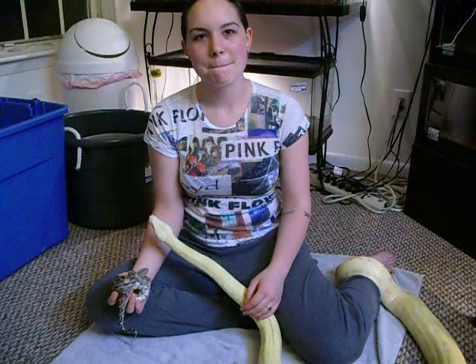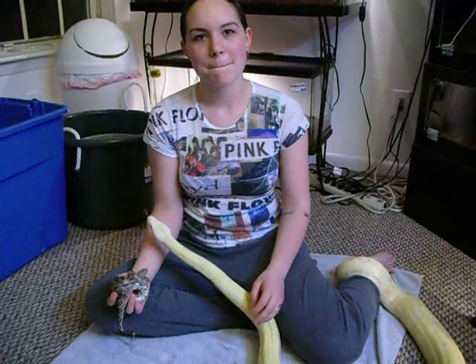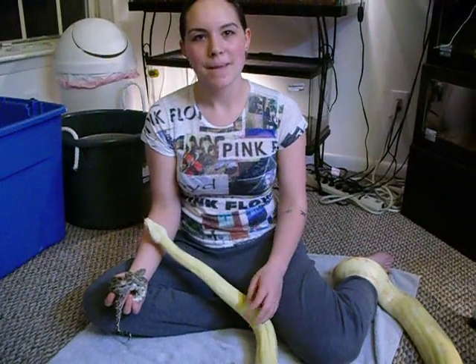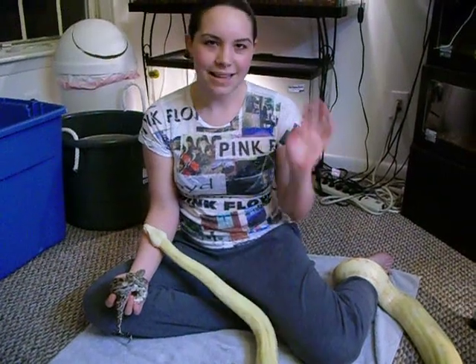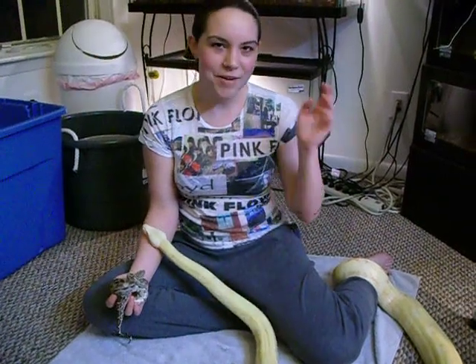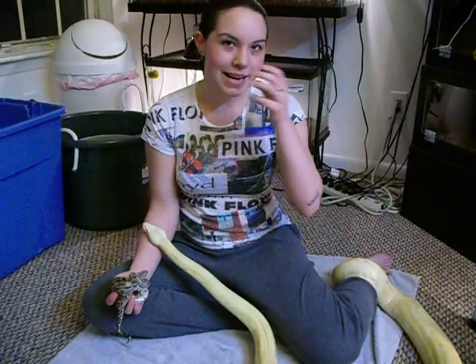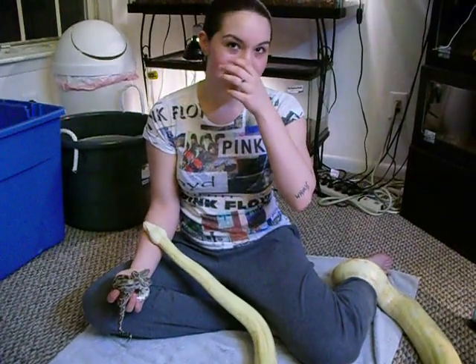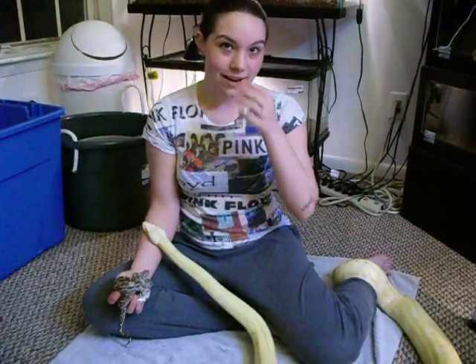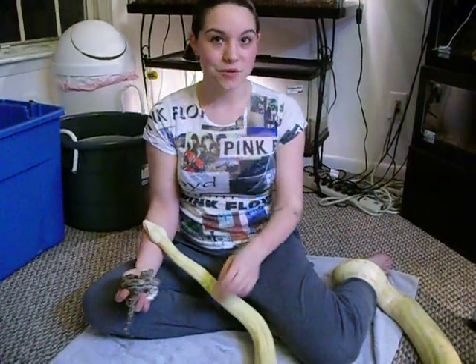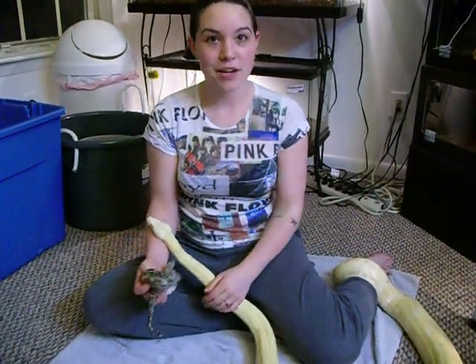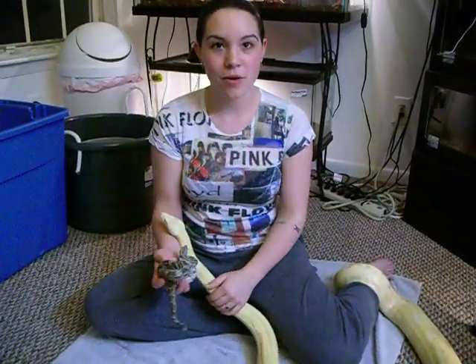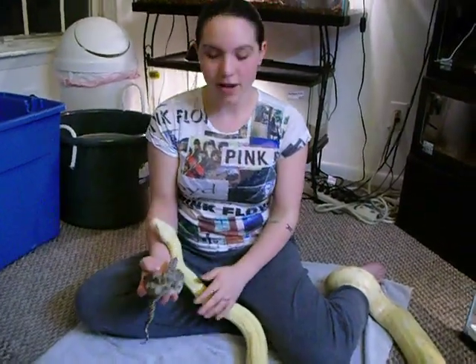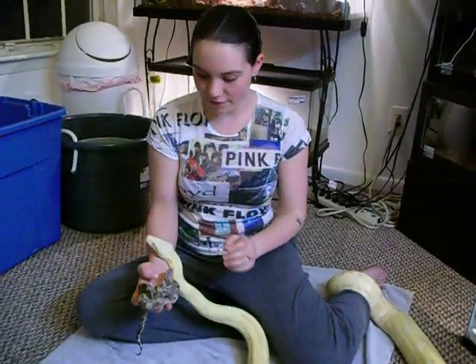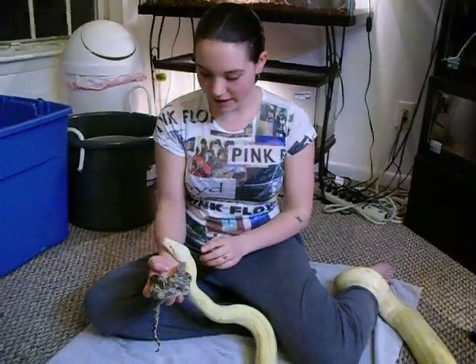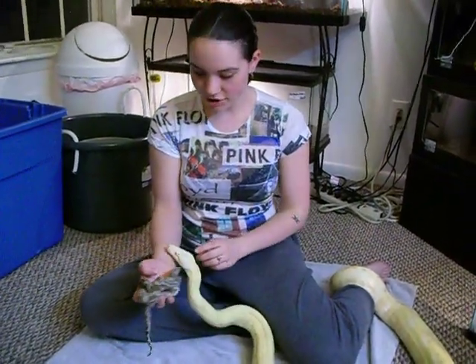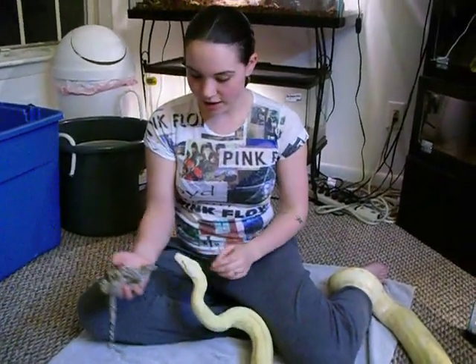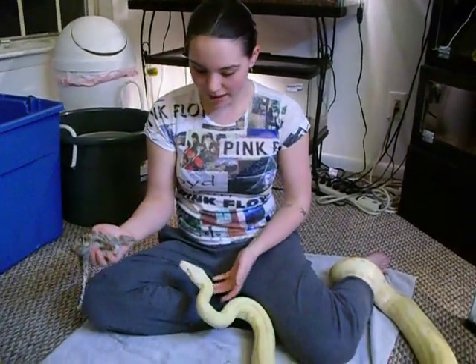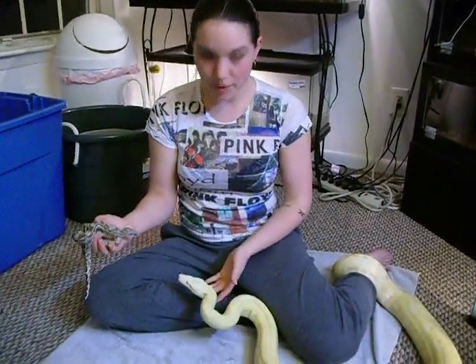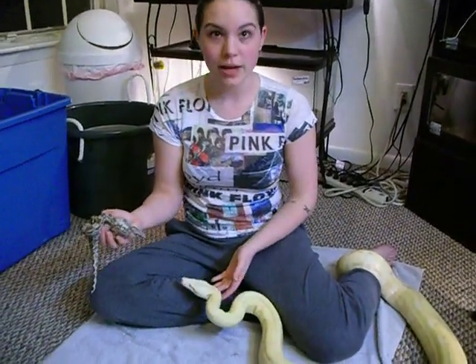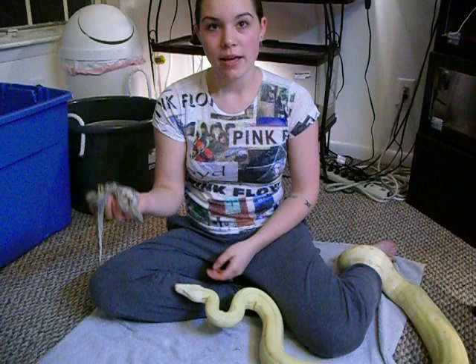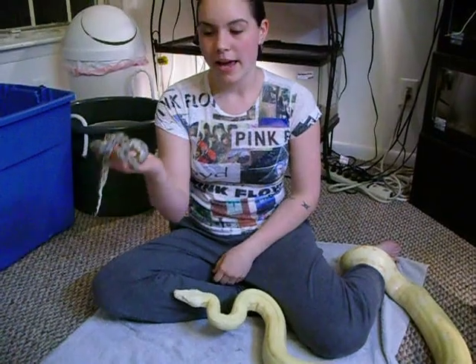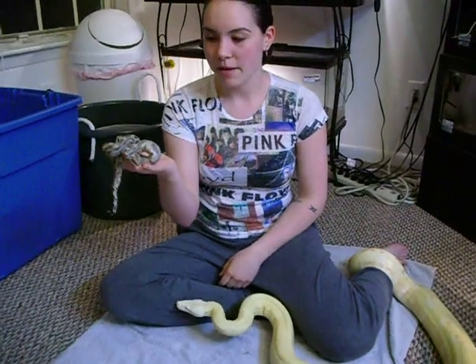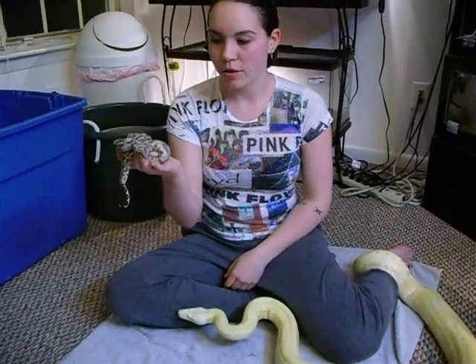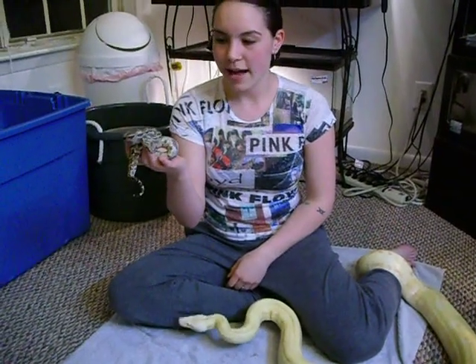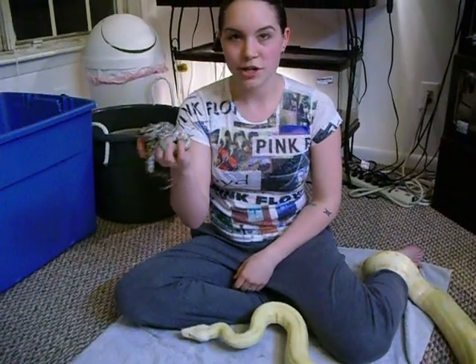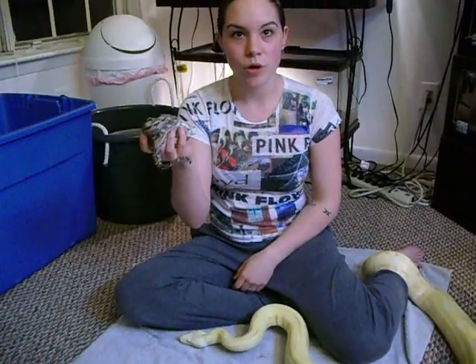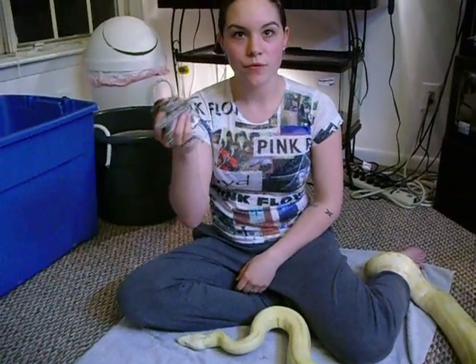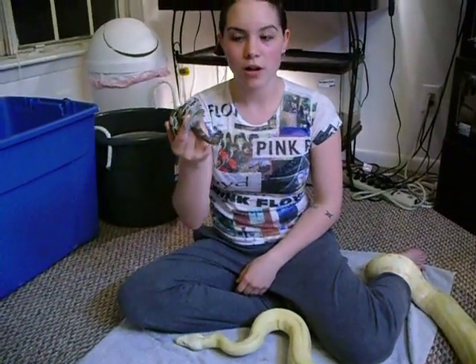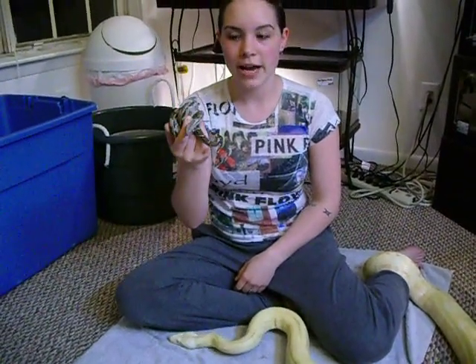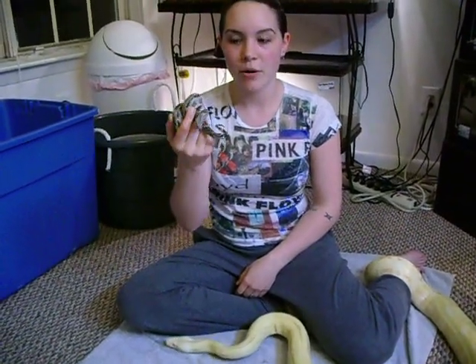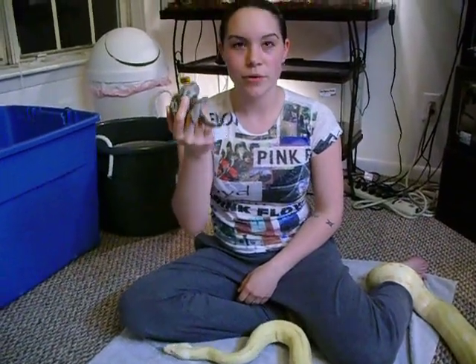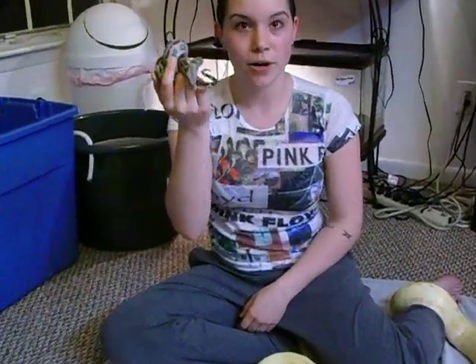Hi everybody! Just thought I'd do a video of my call strain albino boa, and my locality dwarf Cockrokei boa, Ukiyora.